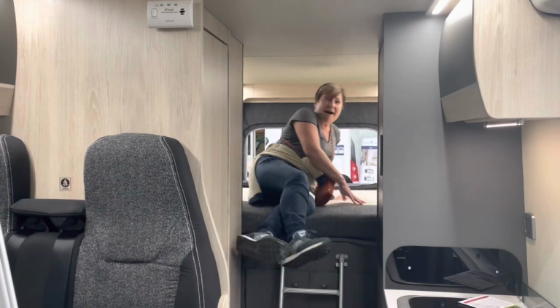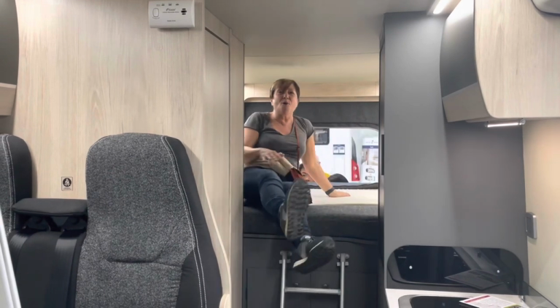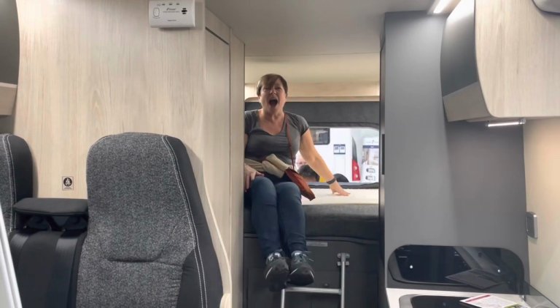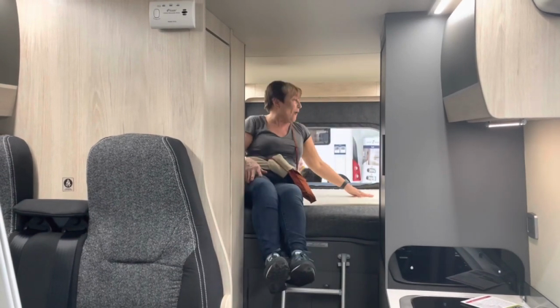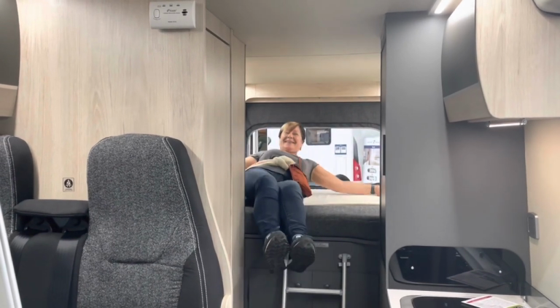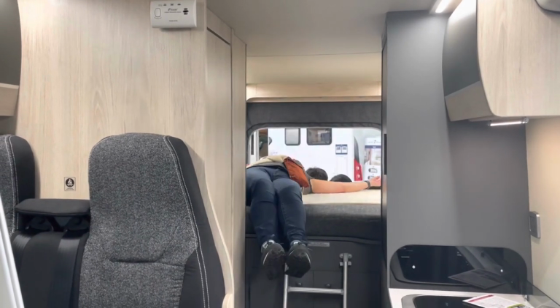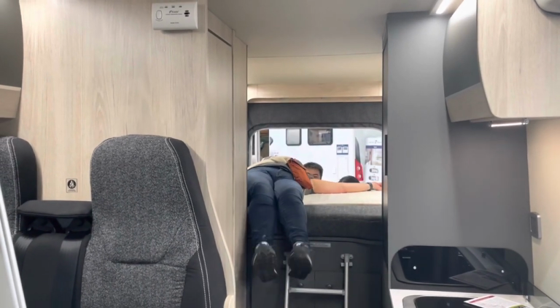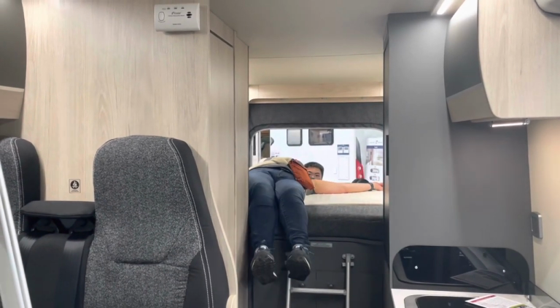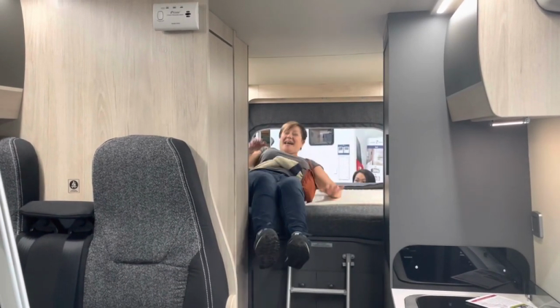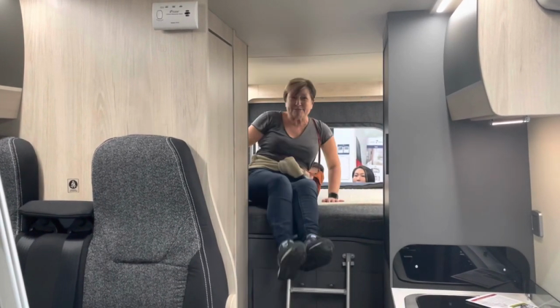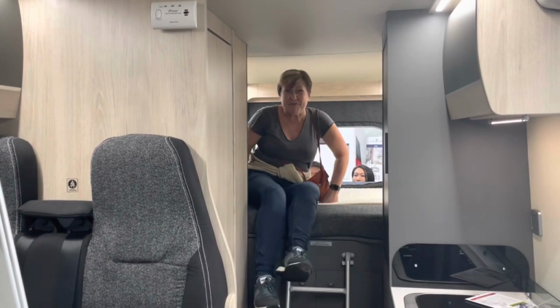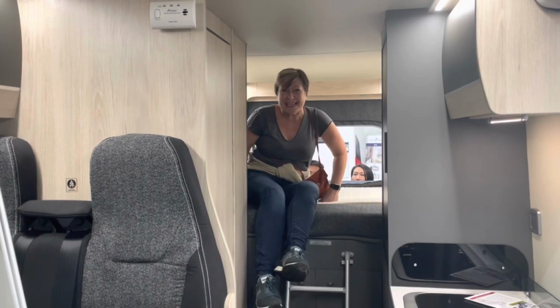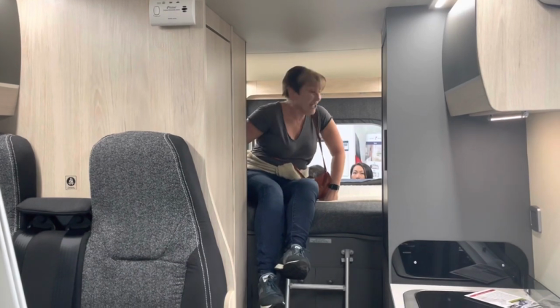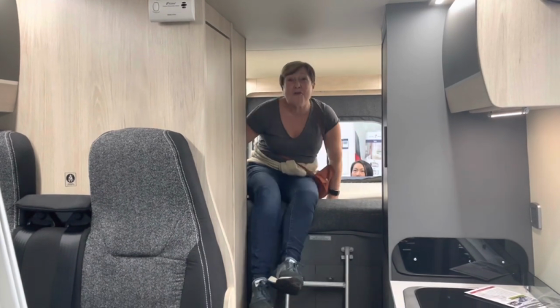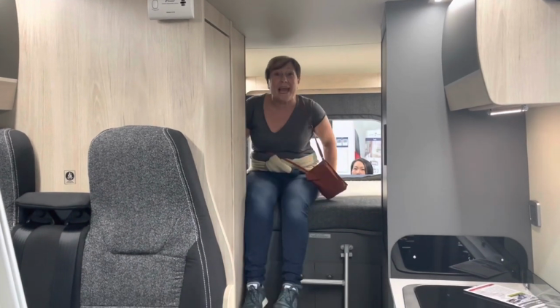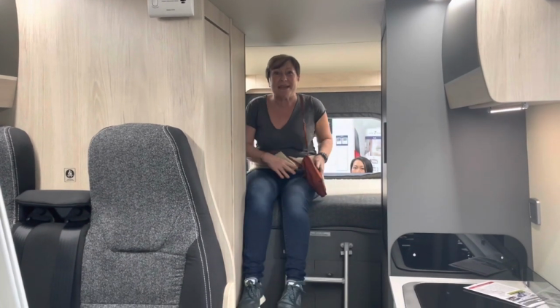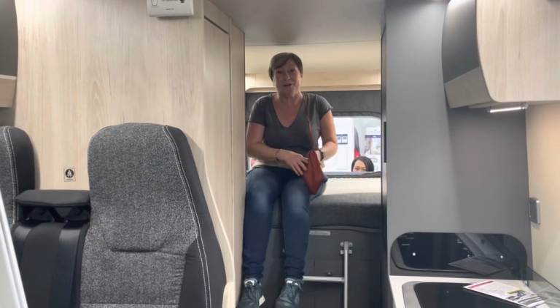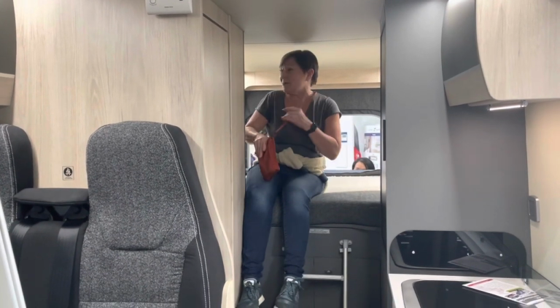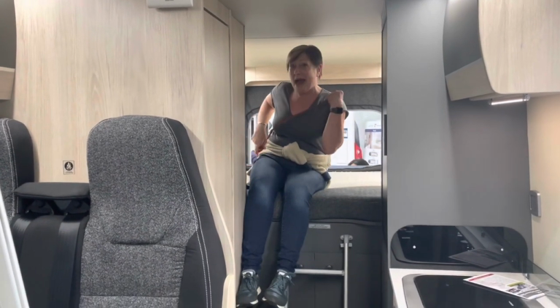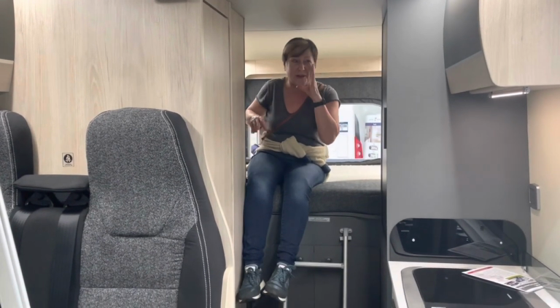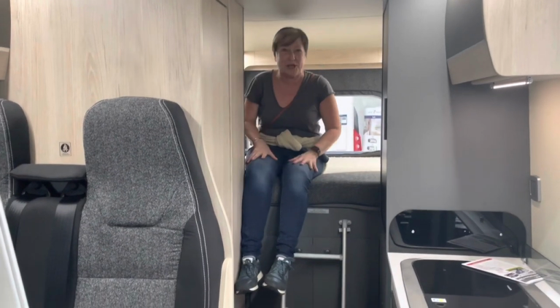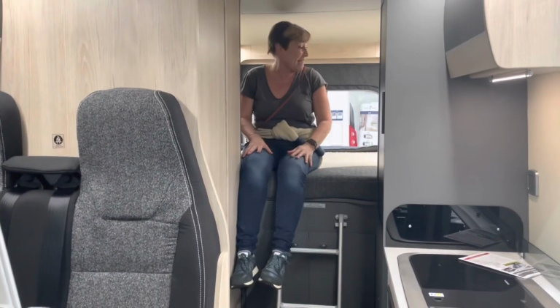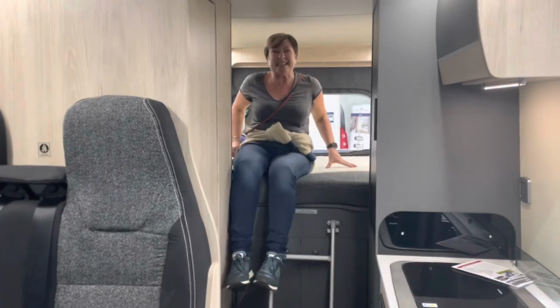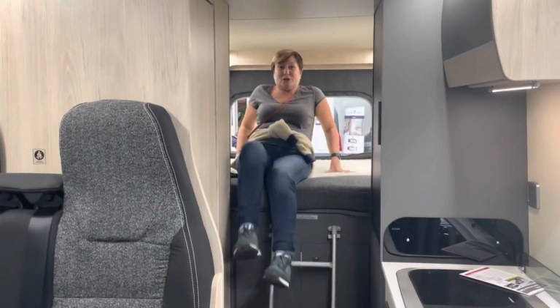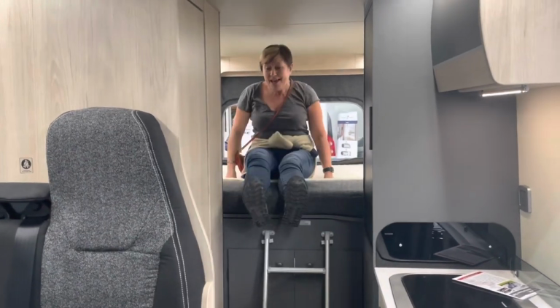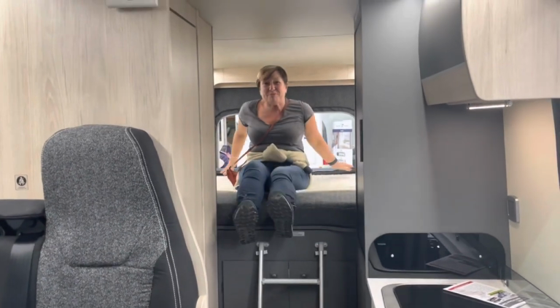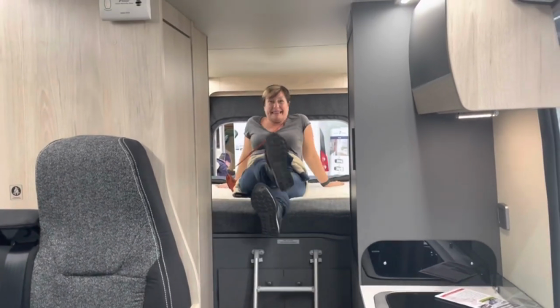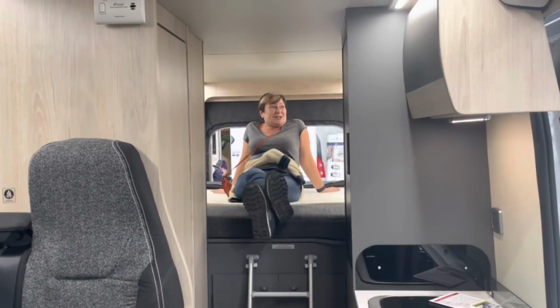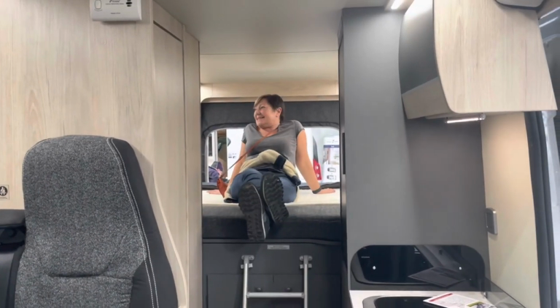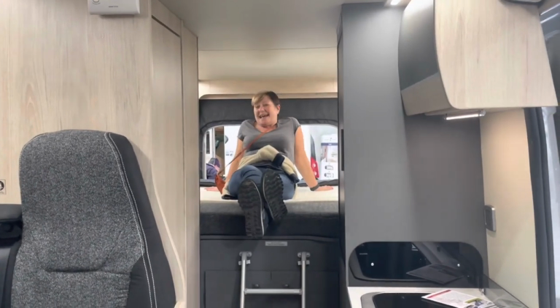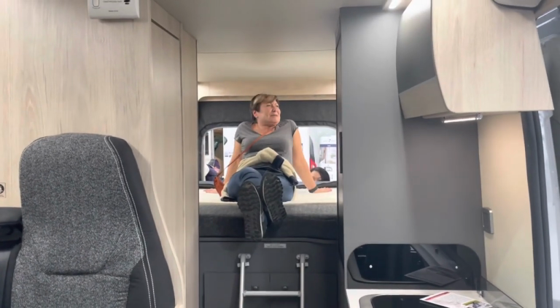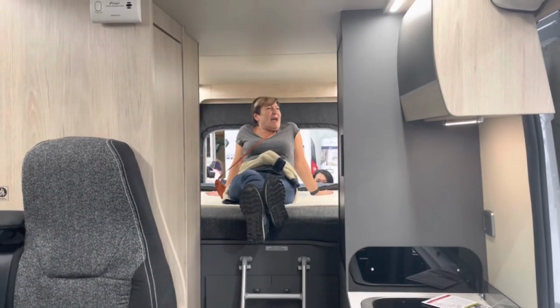Oh my god. Absolutely fantastic. No more getting our bed out on a night when we come back after we've had a few — this is luxury. Great big fixed mattress. Absolute heaven.